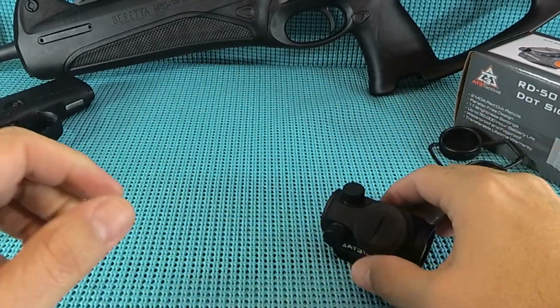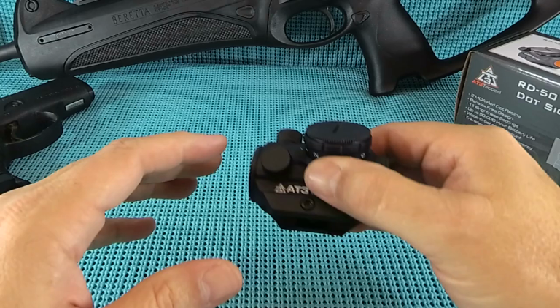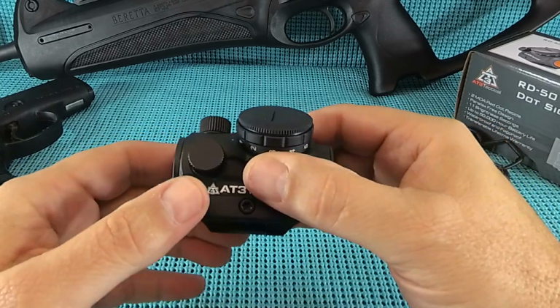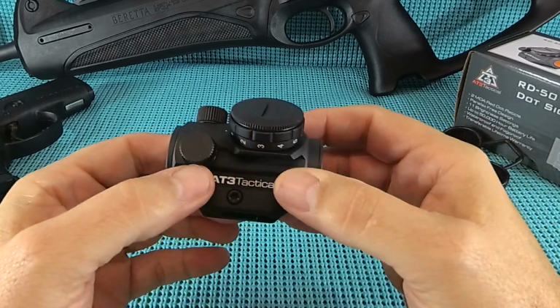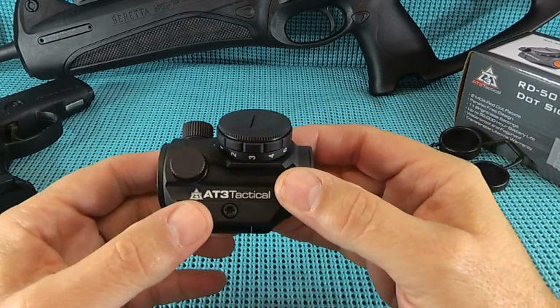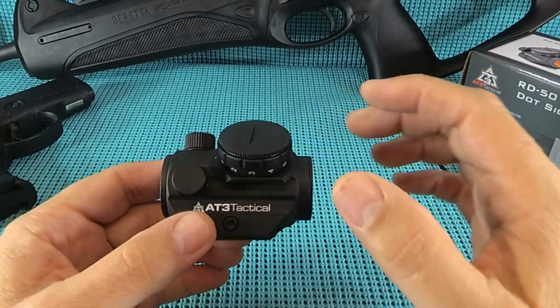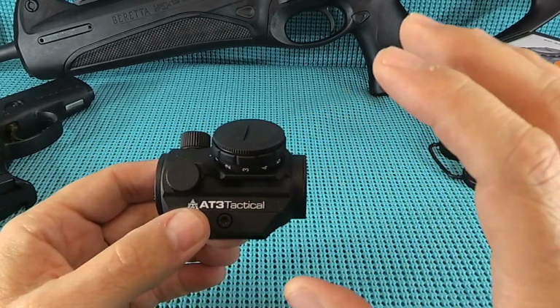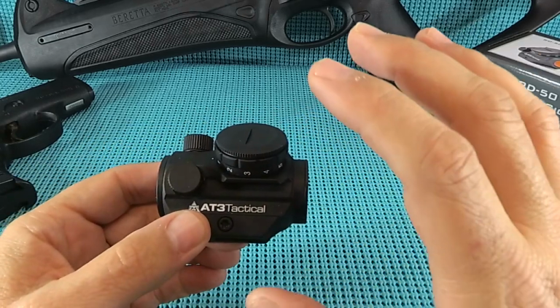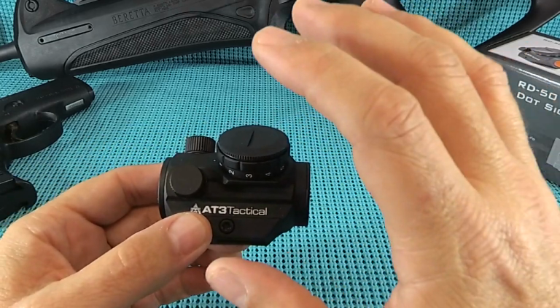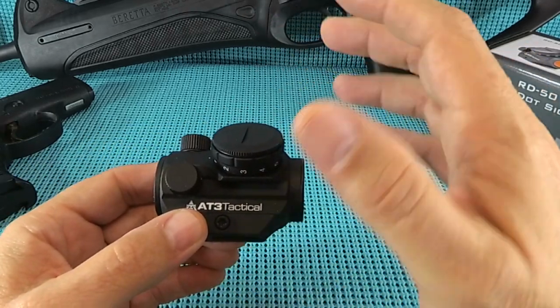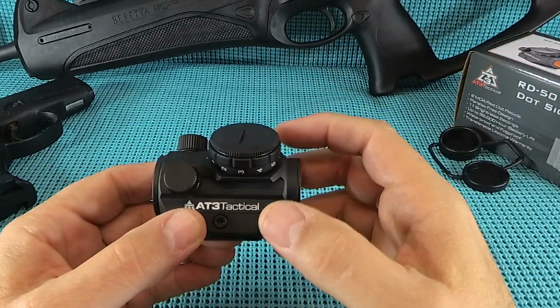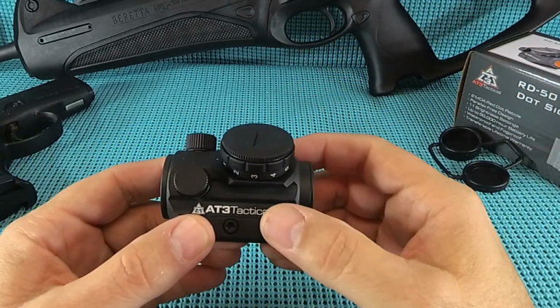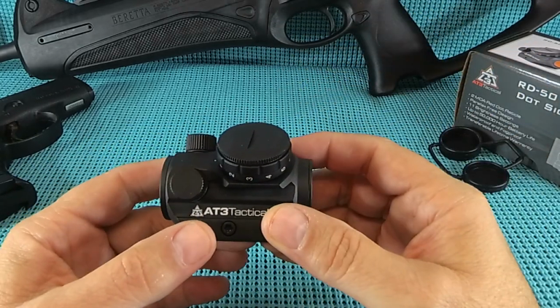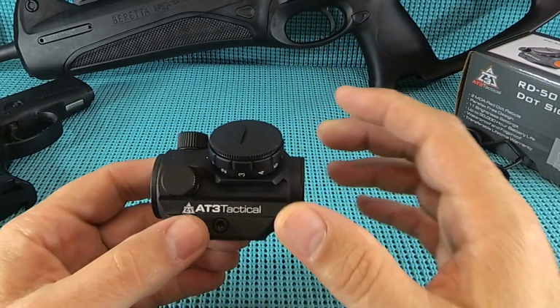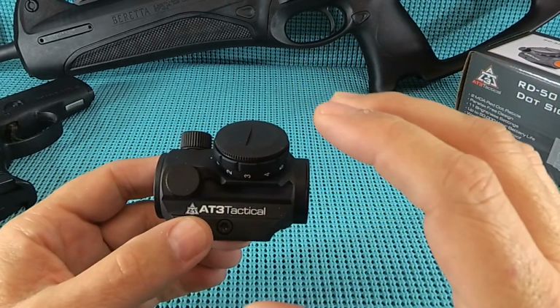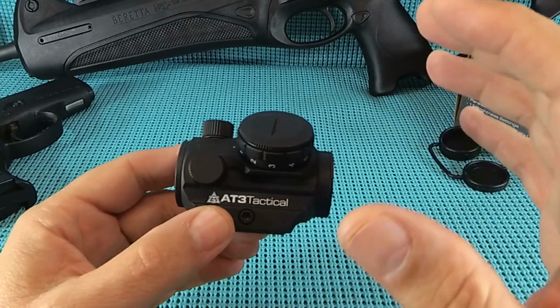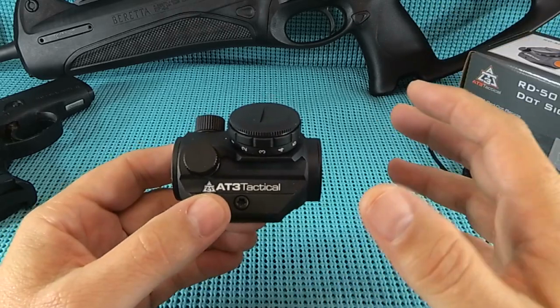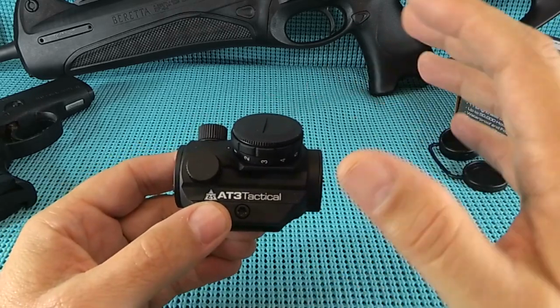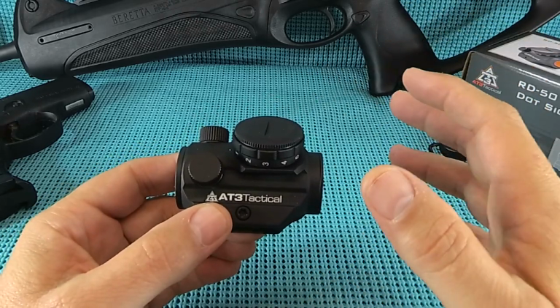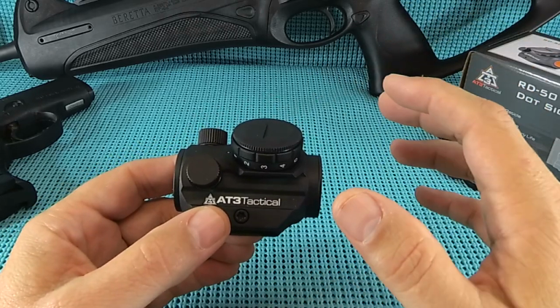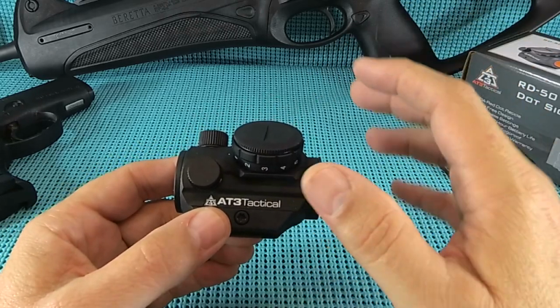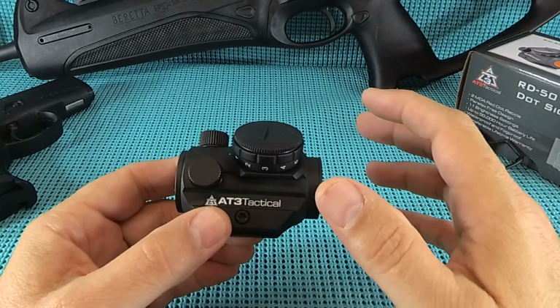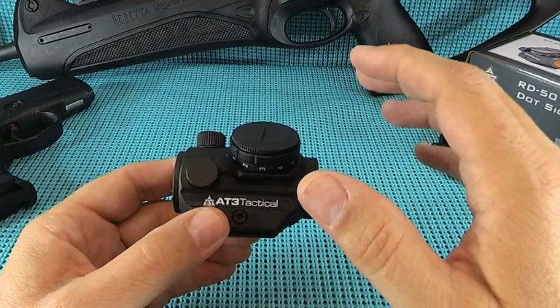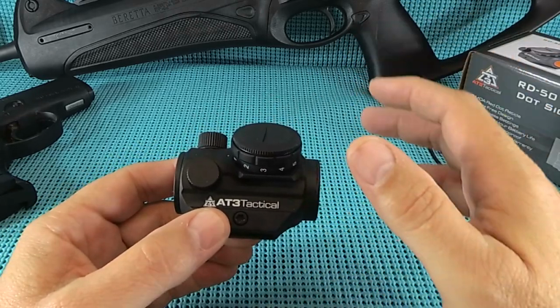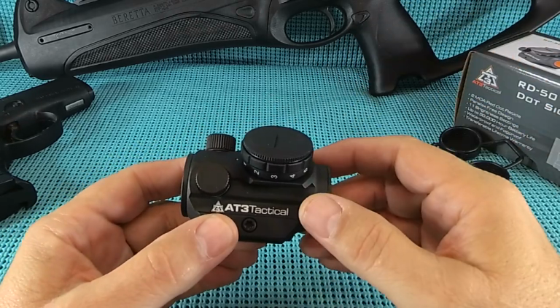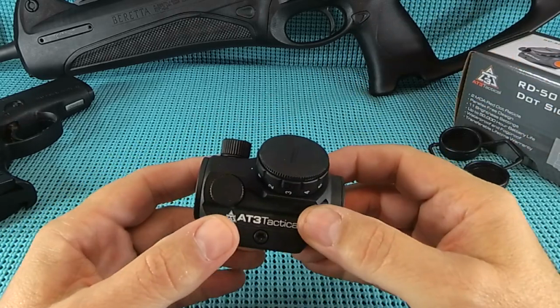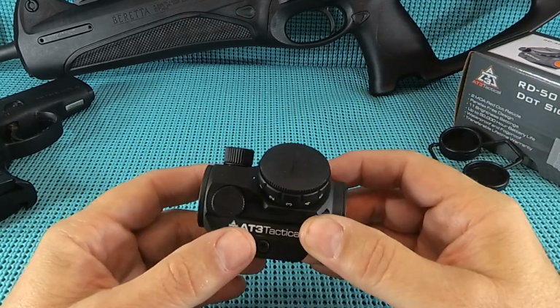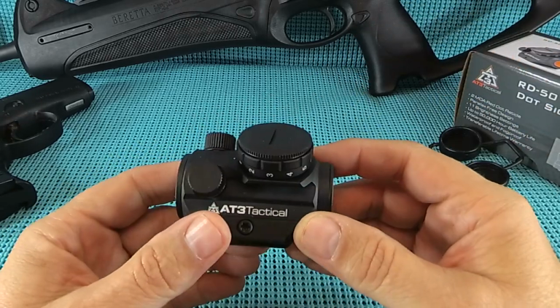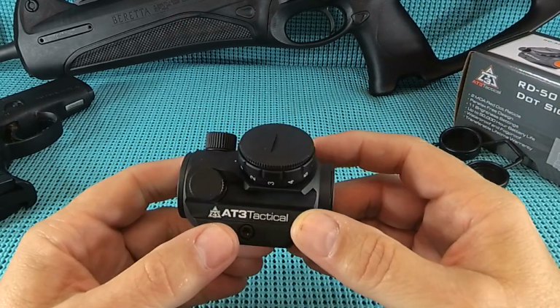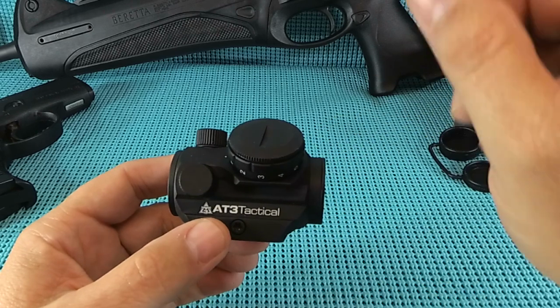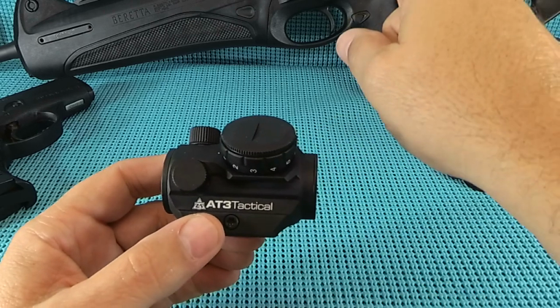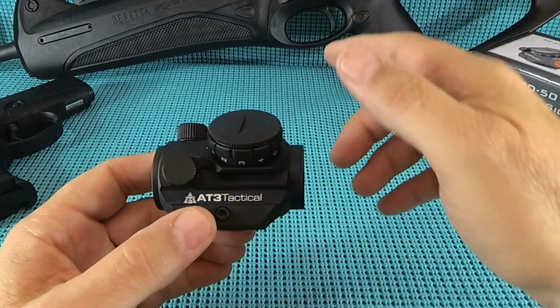I don't know anything about red dots. I need to learn and to get that carbine ready to run. So as we buy them - and we're going to buy a lot of them - we're going to share them, test them, have the boys run them, and find the best one for the Beretta.